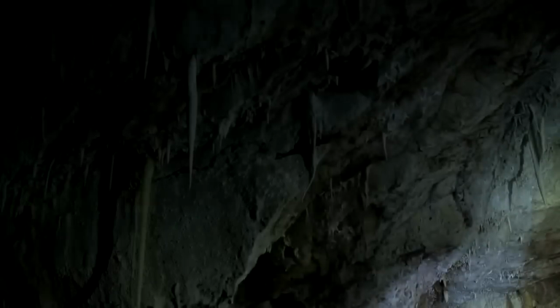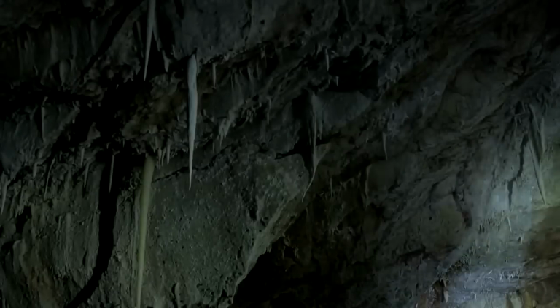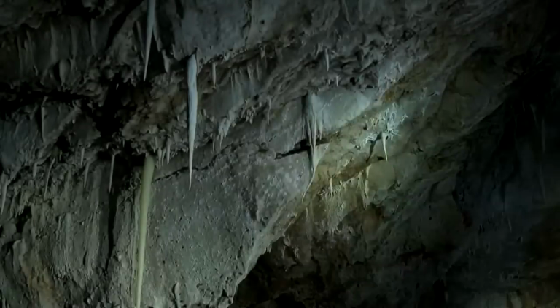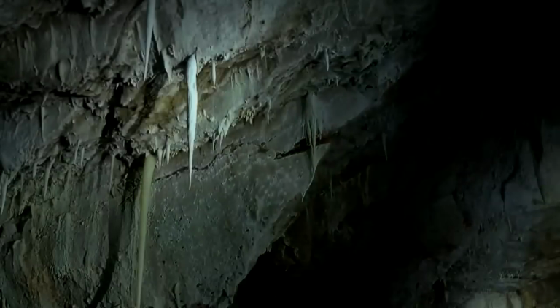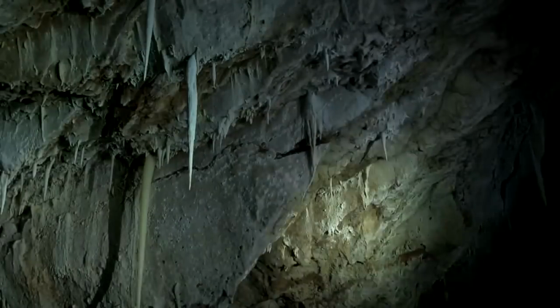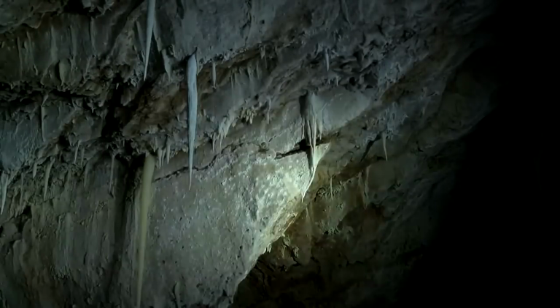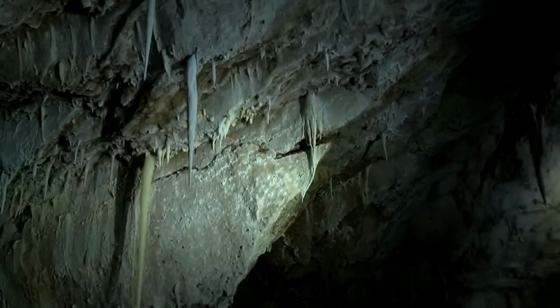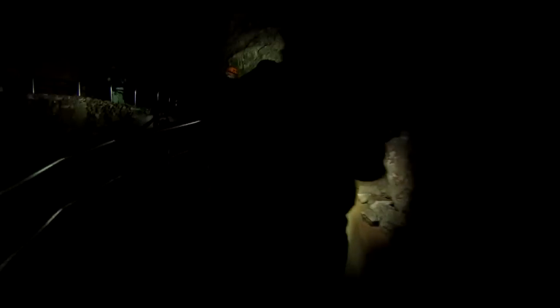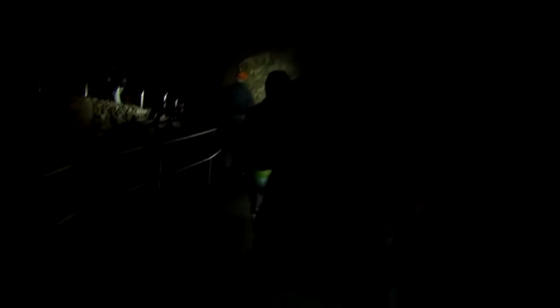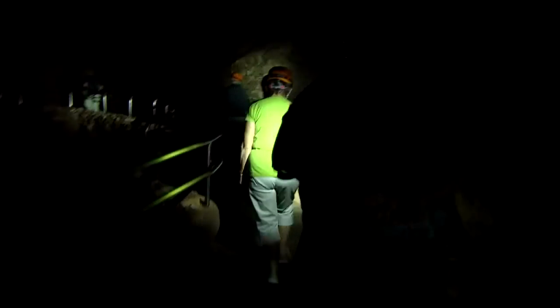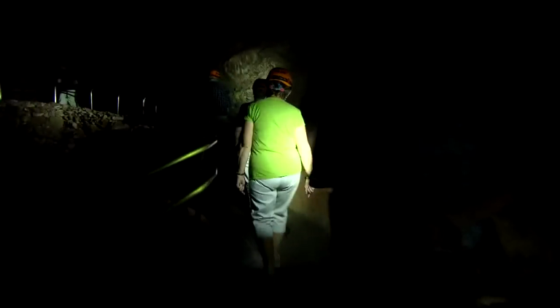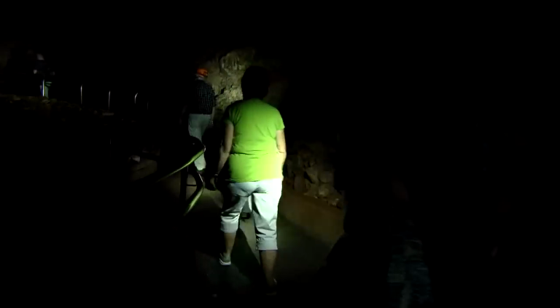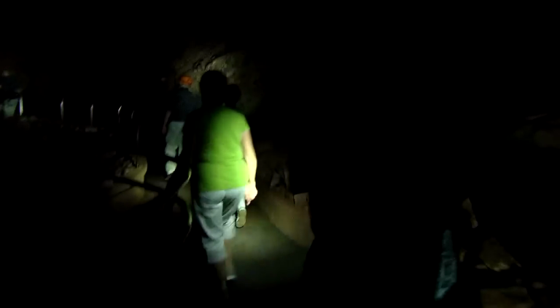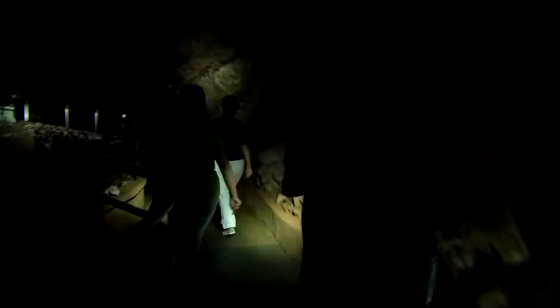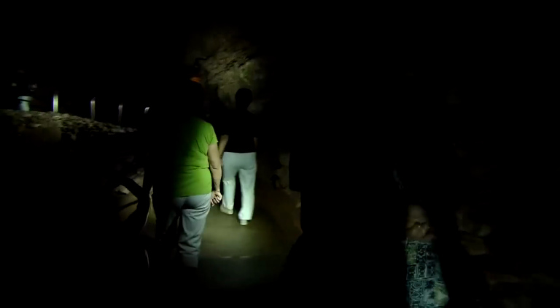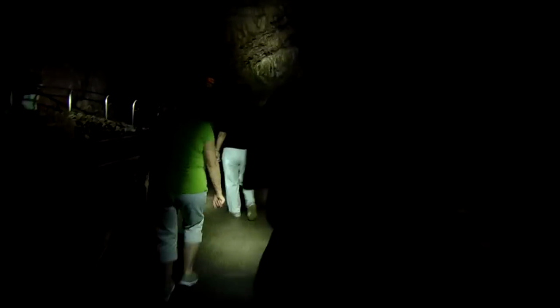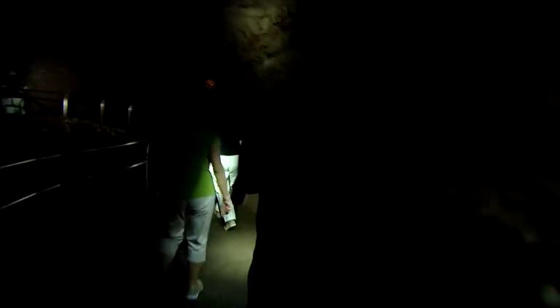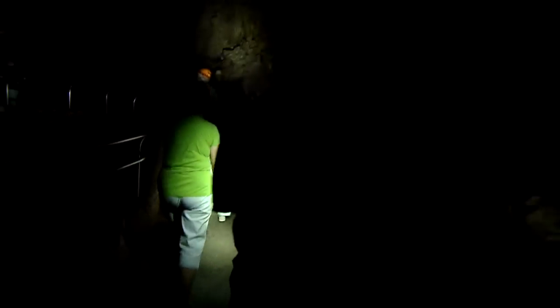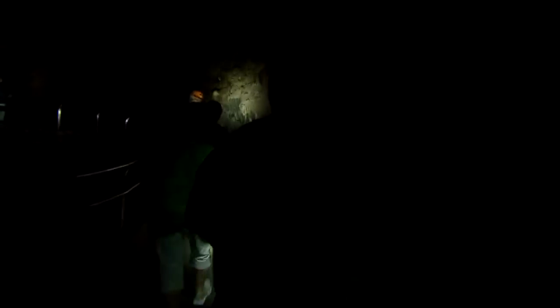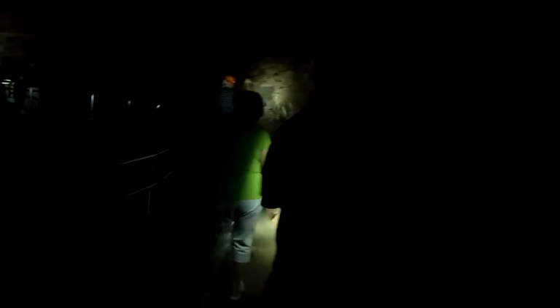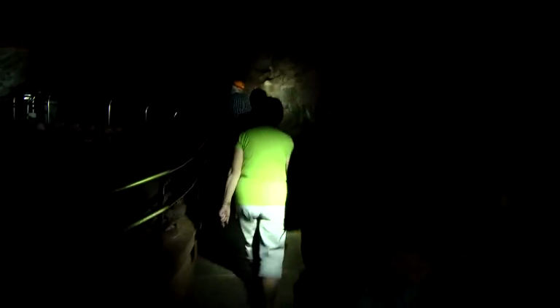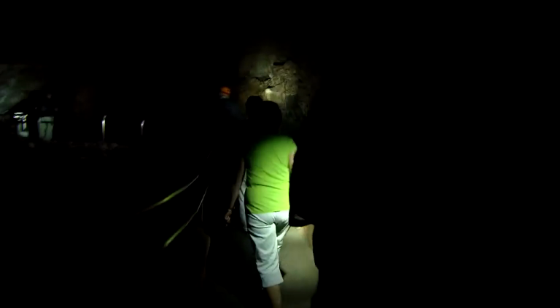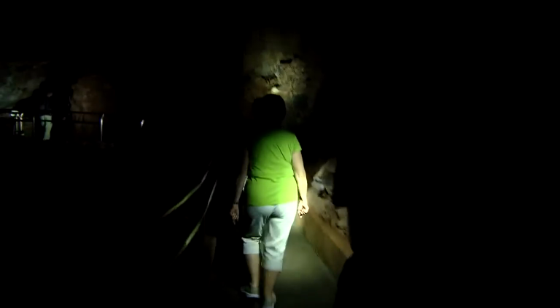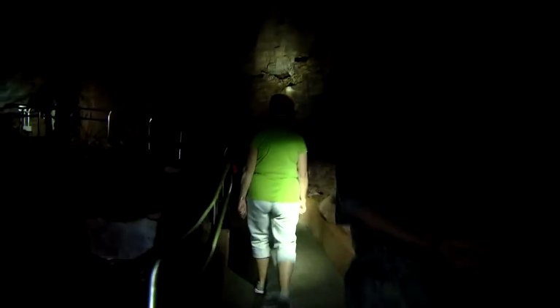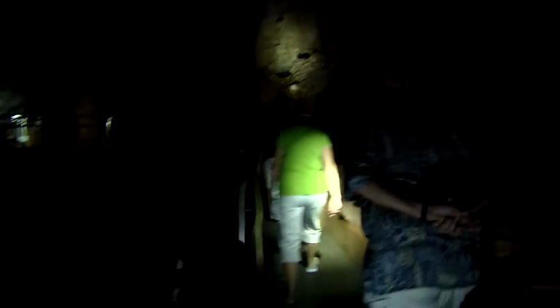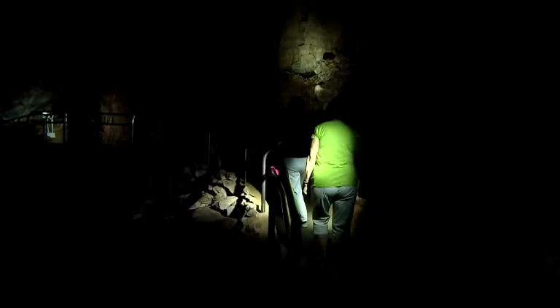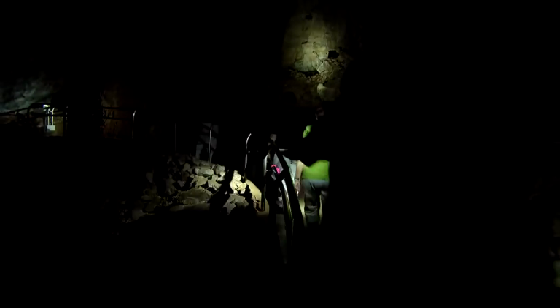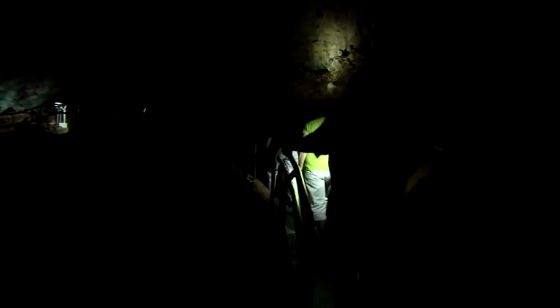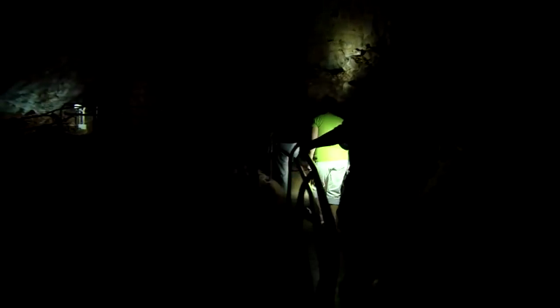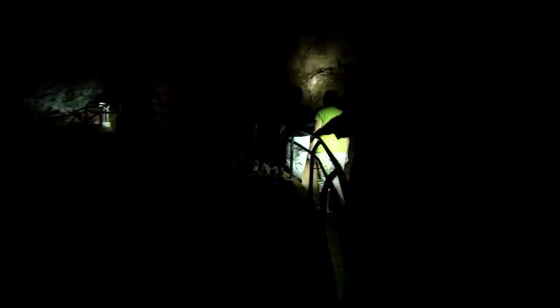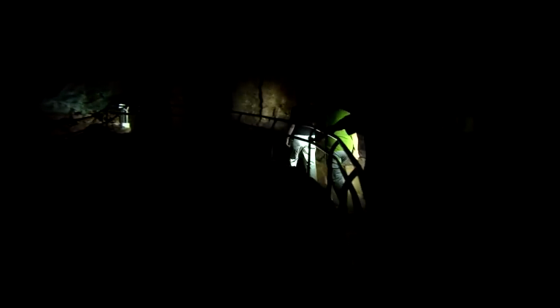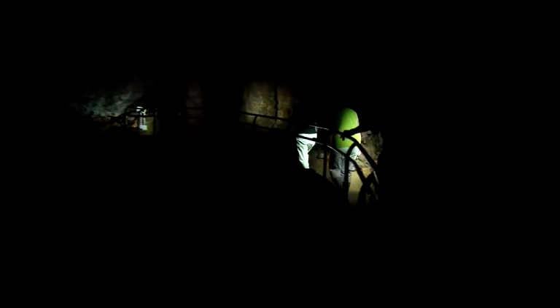Just how different is this from the standard tour? It's more exciting for a lot of people. It's more of an adventure when you're going in in the dark, because you can't really experience darkness the way that you experience it in a cave with no lighting.